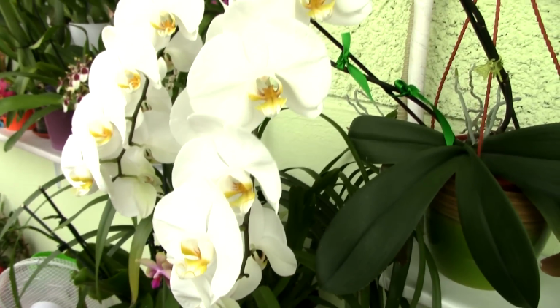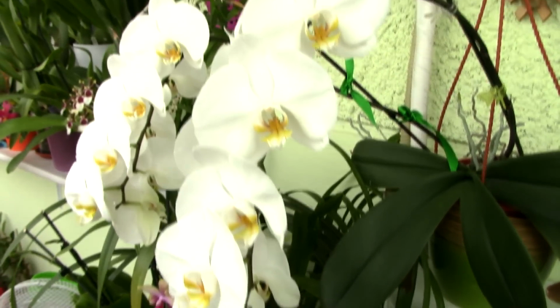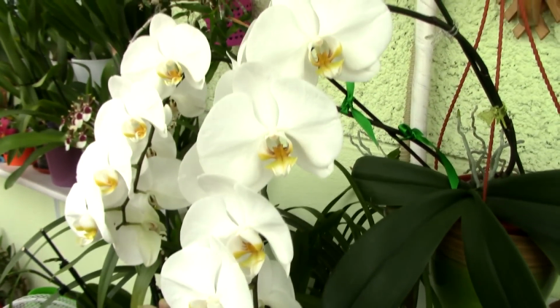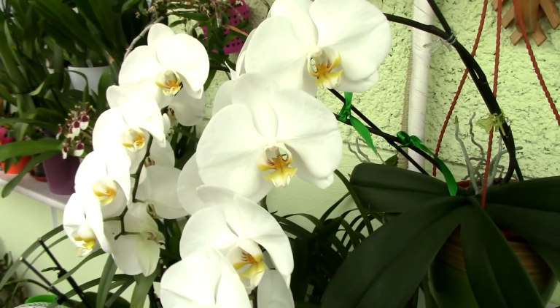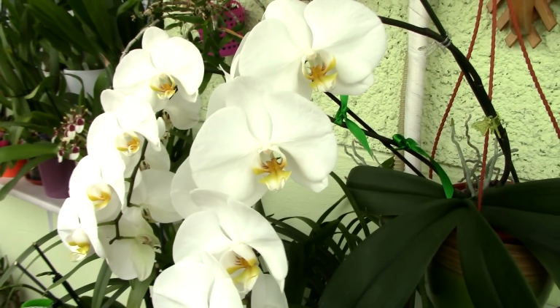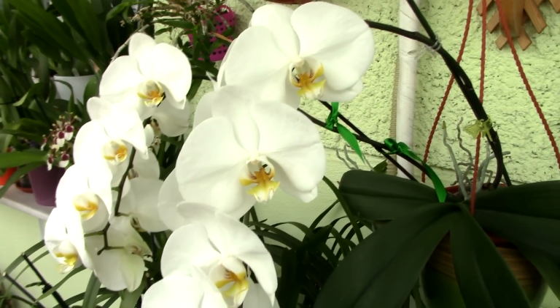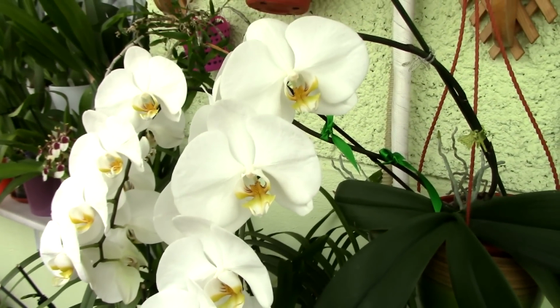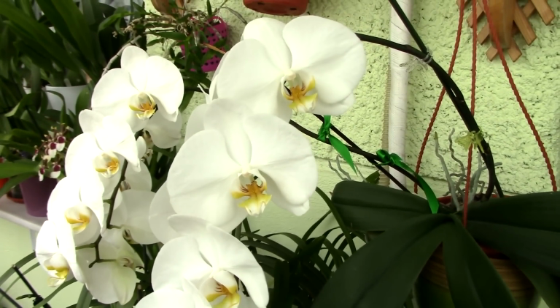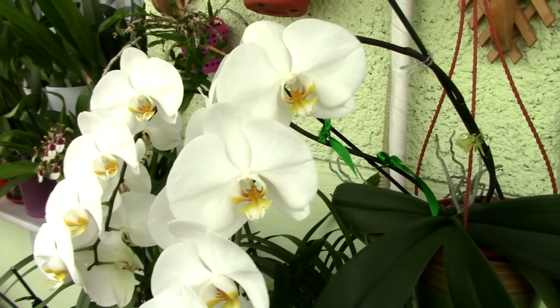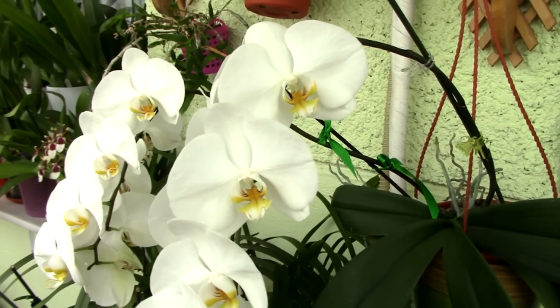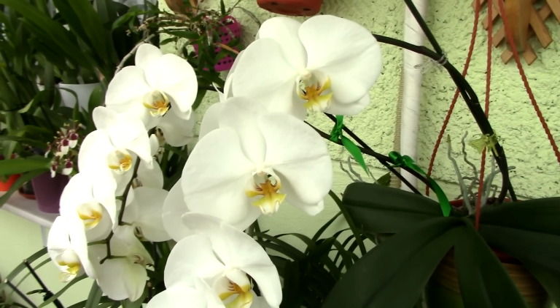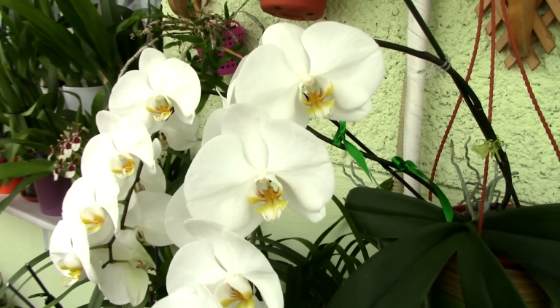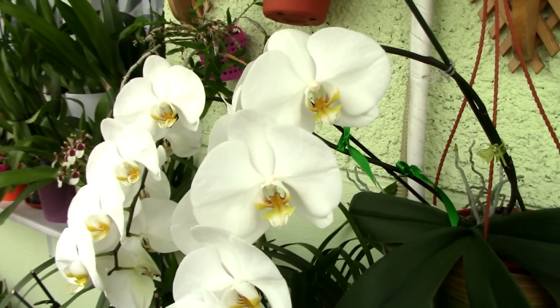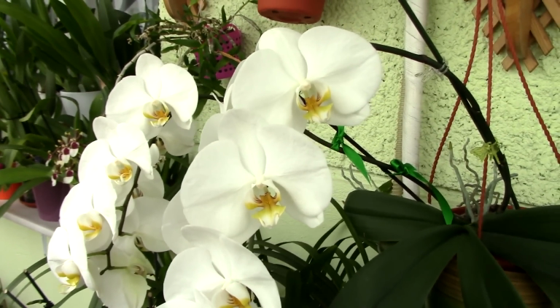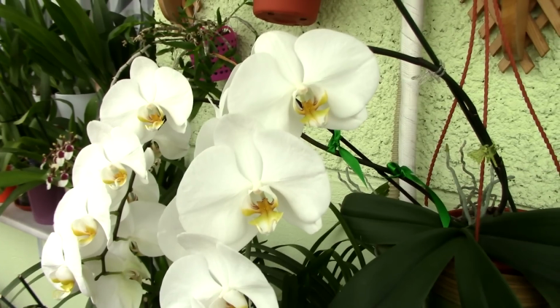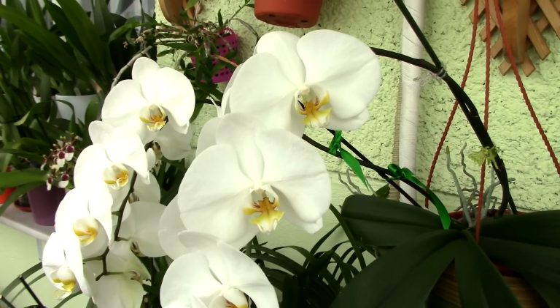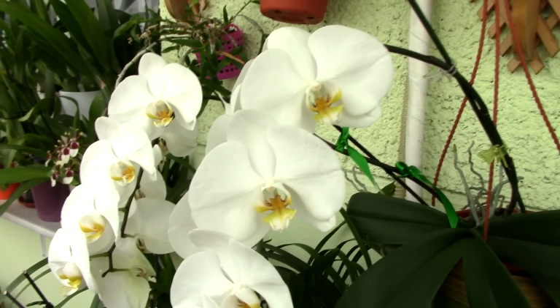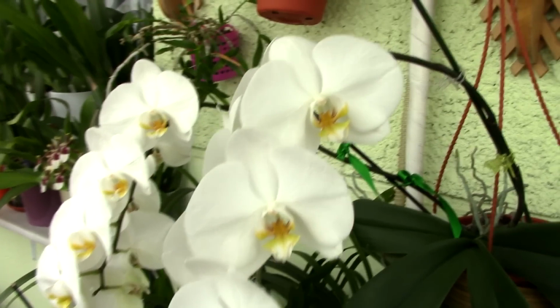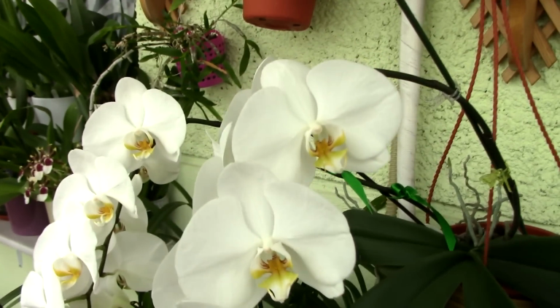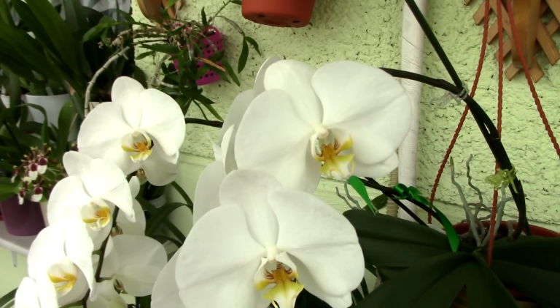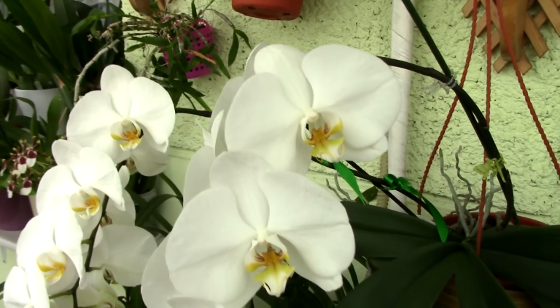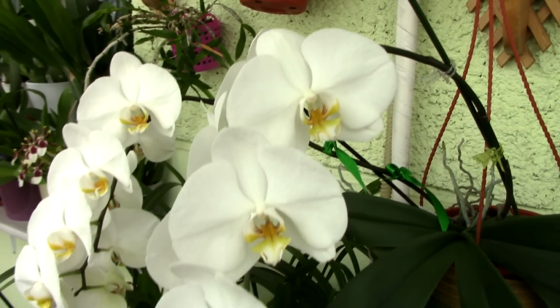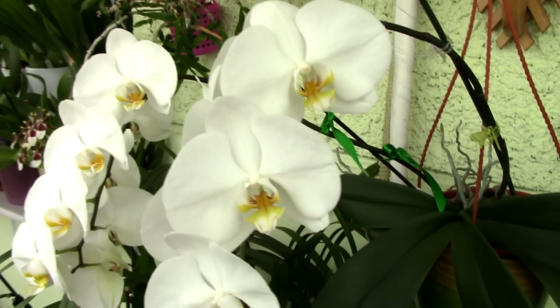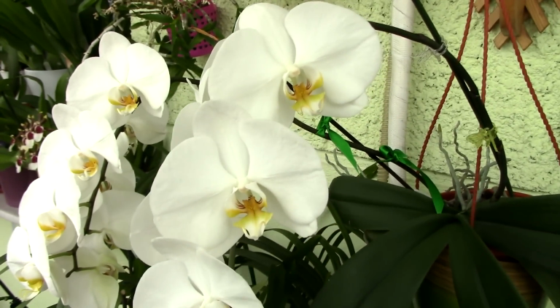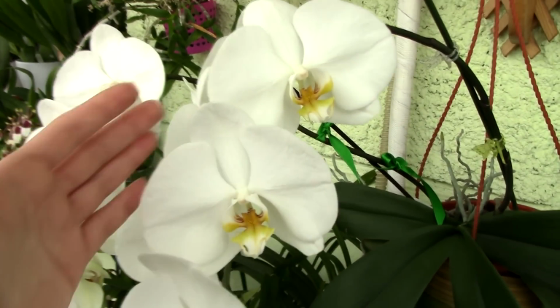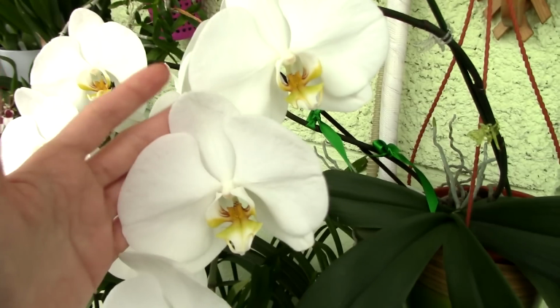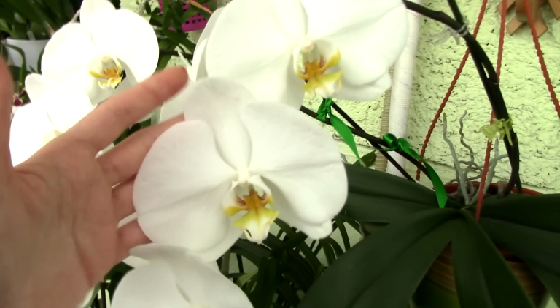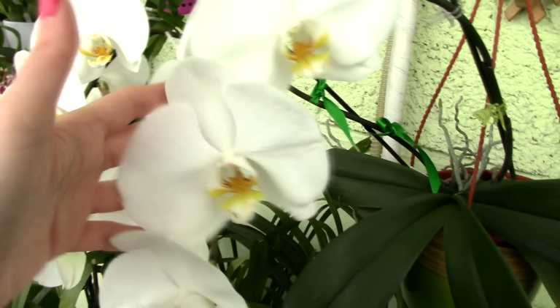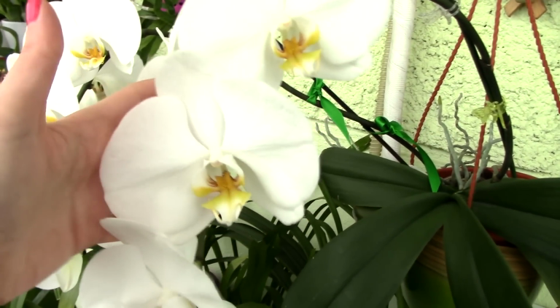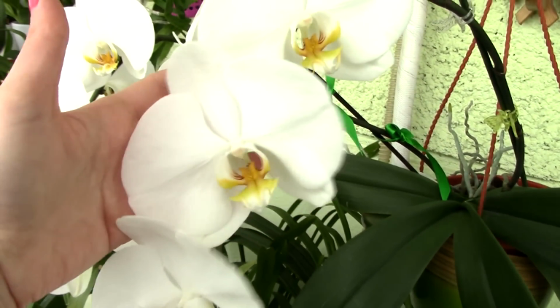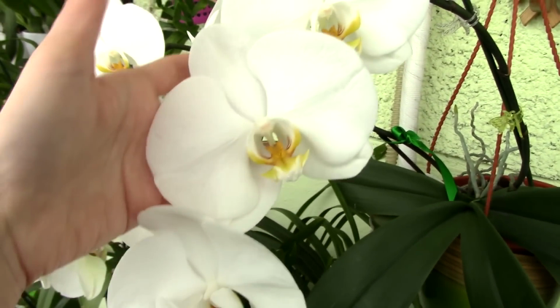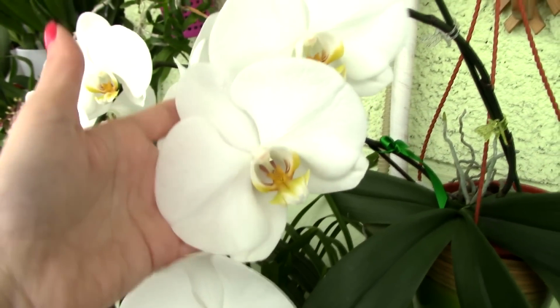I've seen pictures on the internet with even longer flower spikes. This is the second year I've had this orchid and everything is going better and better. Last year it had a lot less blooms and only one flower spike.